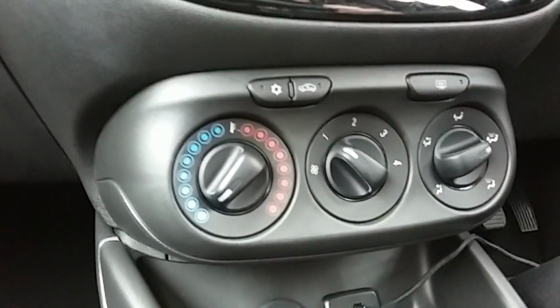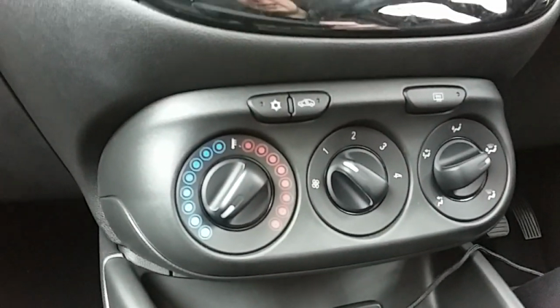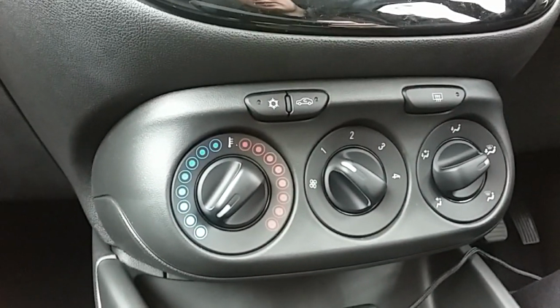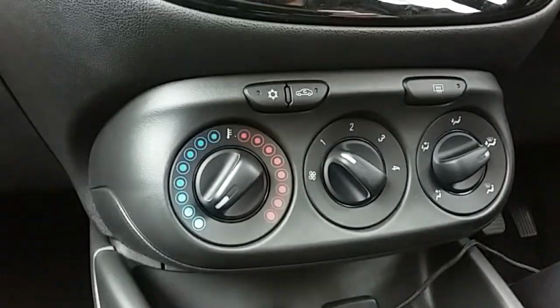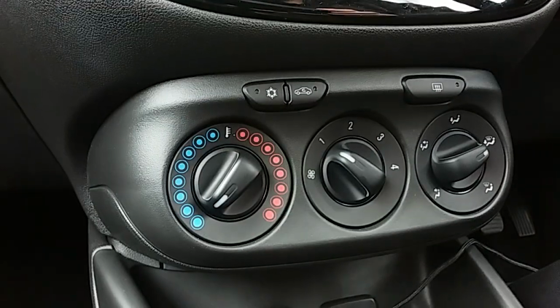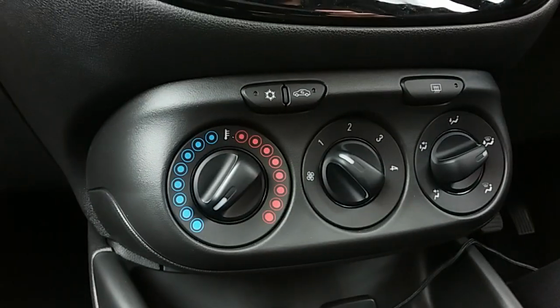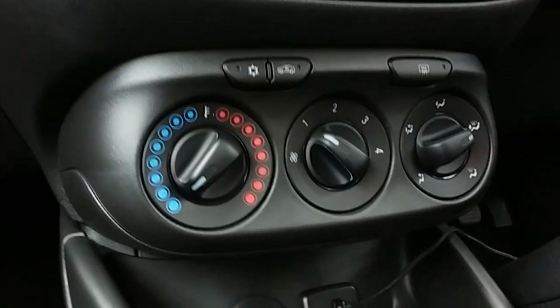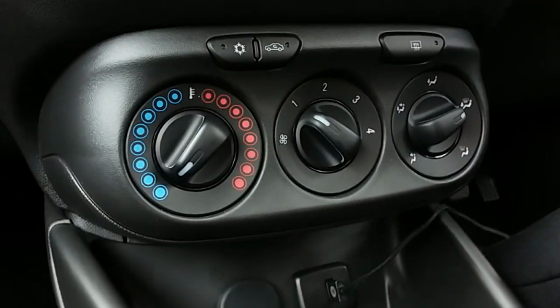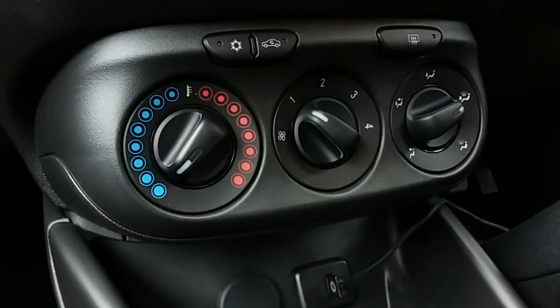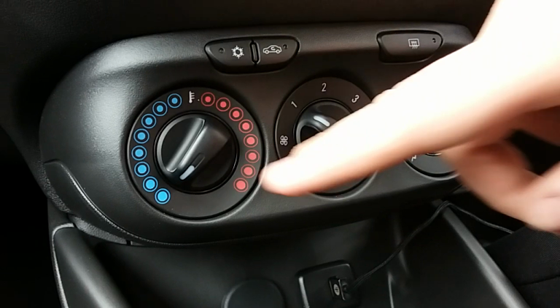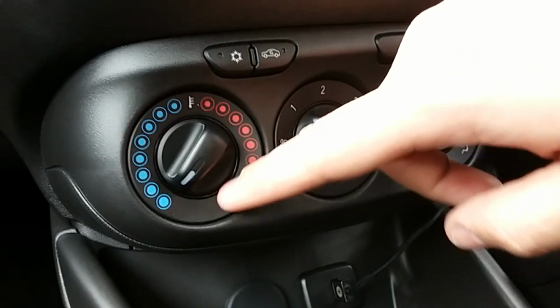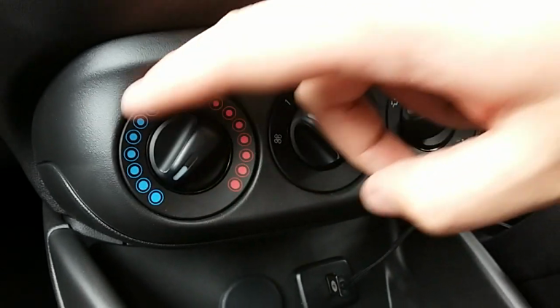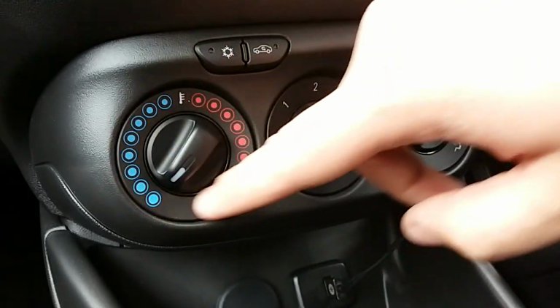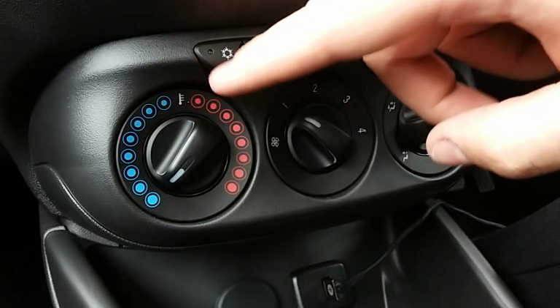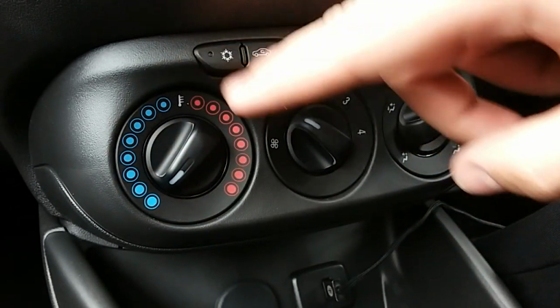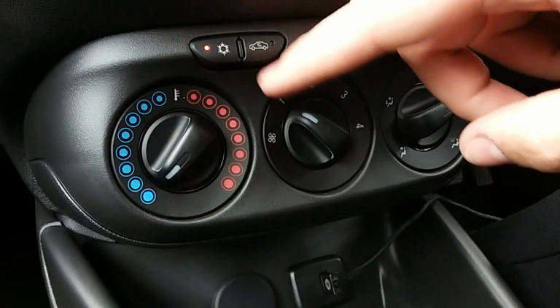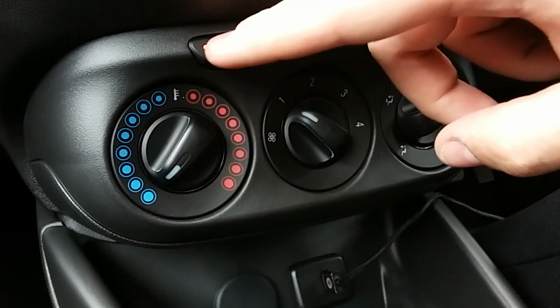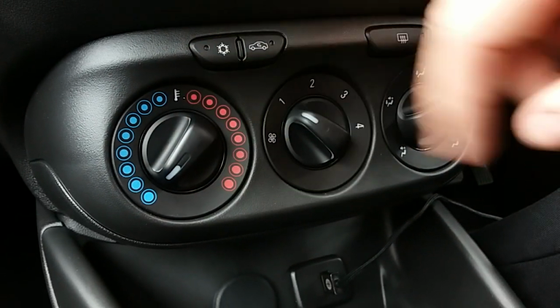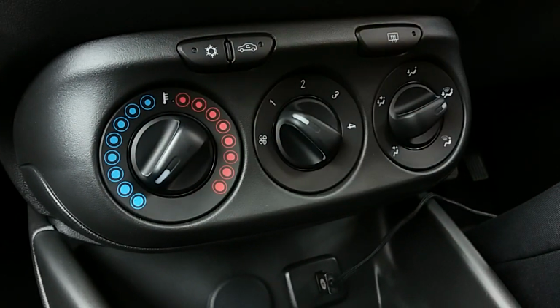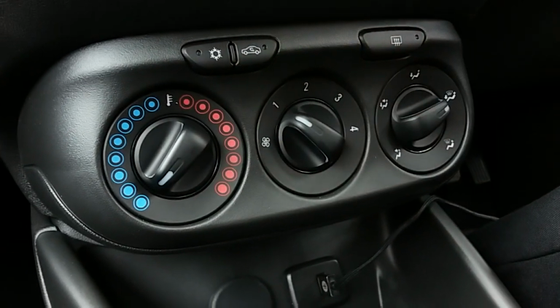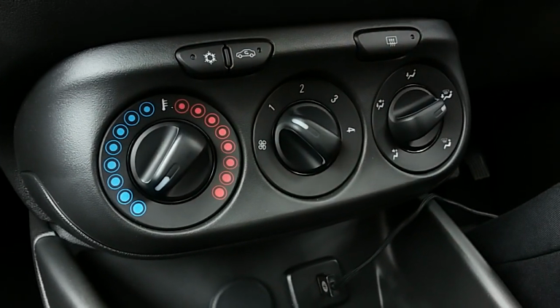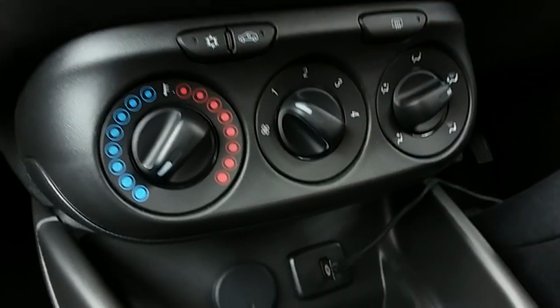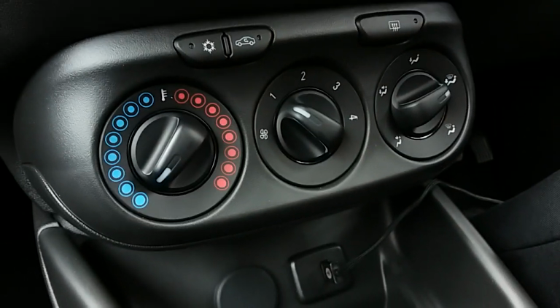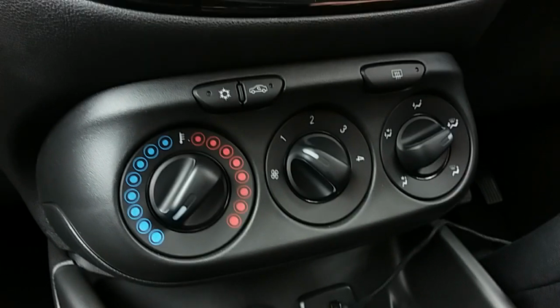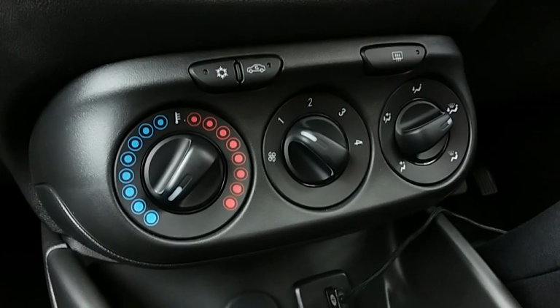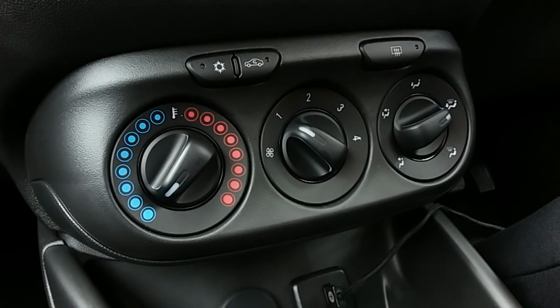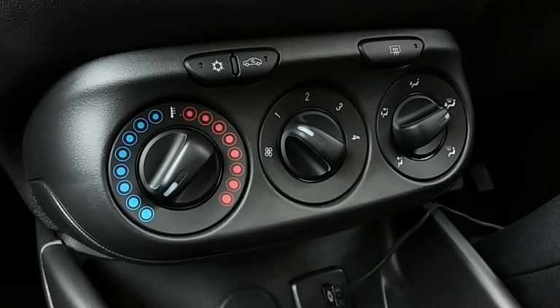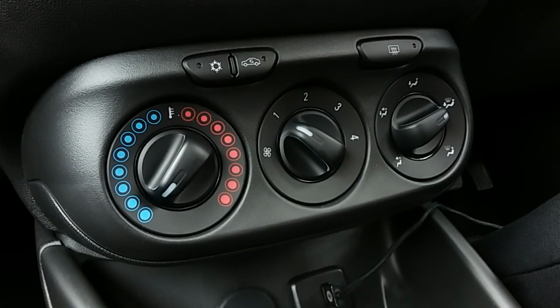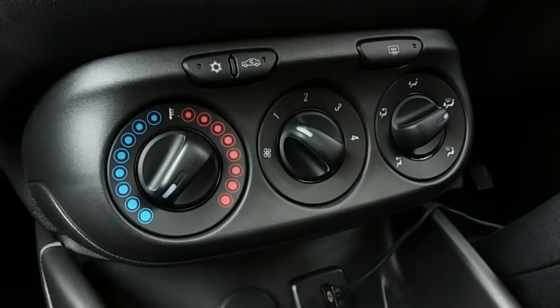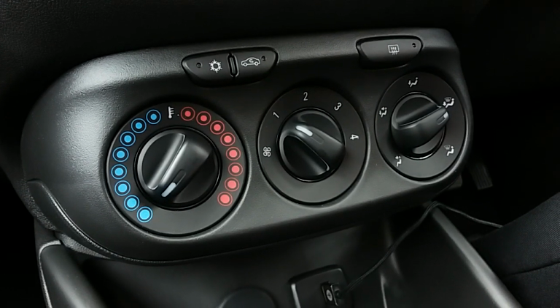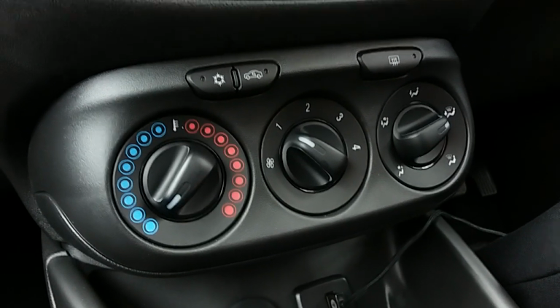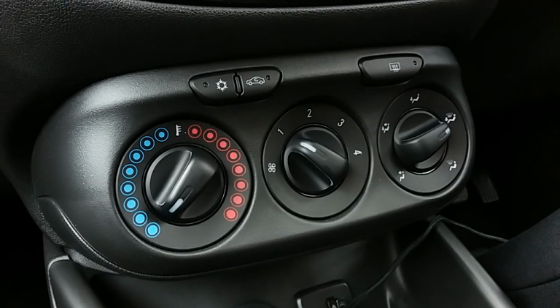Moving up past that you'll have the heating and air conditioning for the car. Heating can be adjusted just here, and air conditioning is accessed via that button just there. This car is more than capable of keeping you warm through winter as well as keeping you cool through summer.